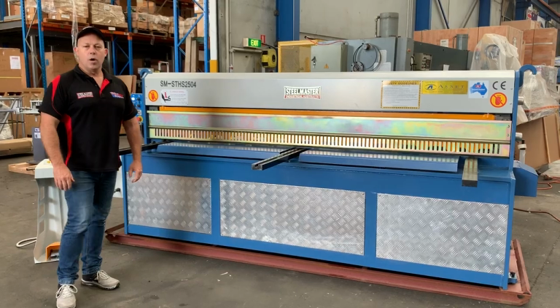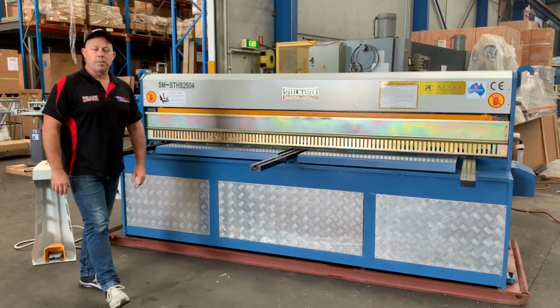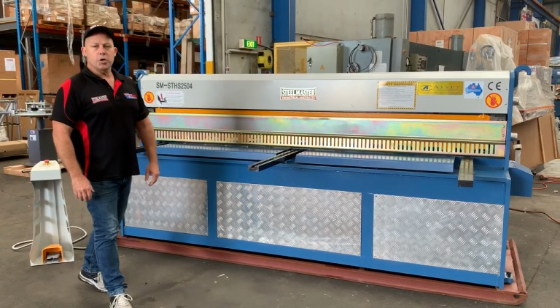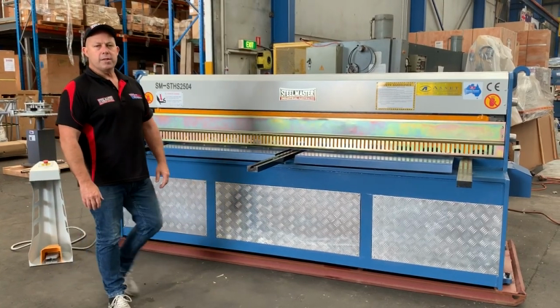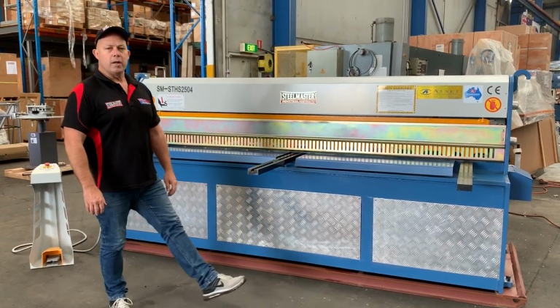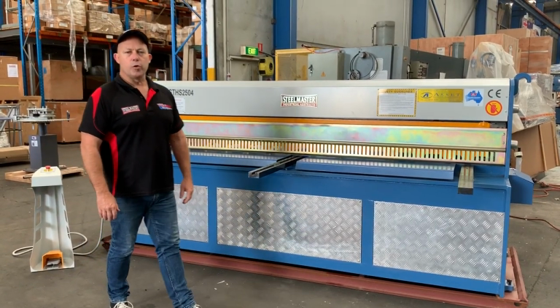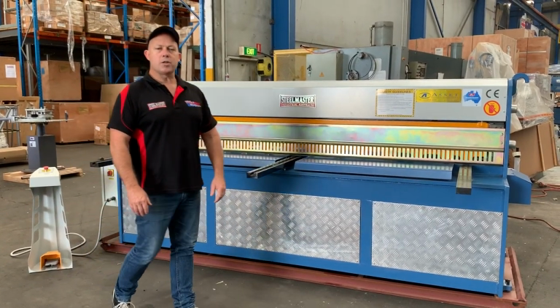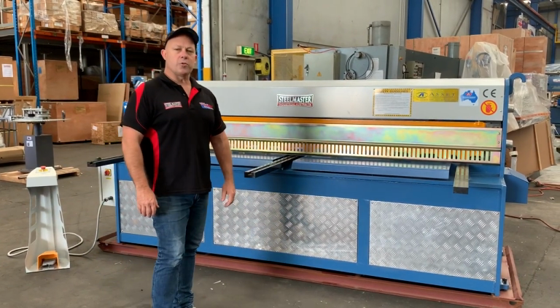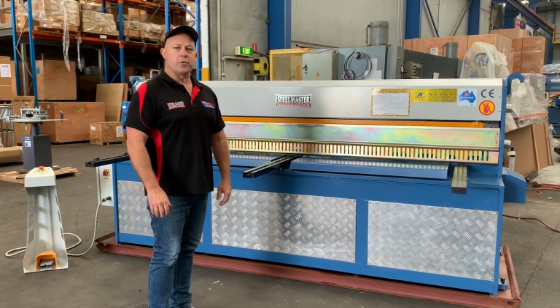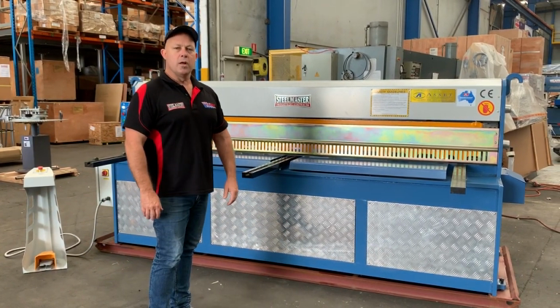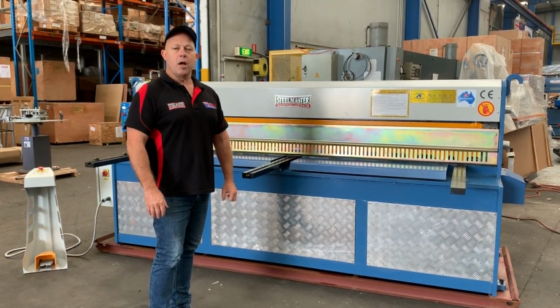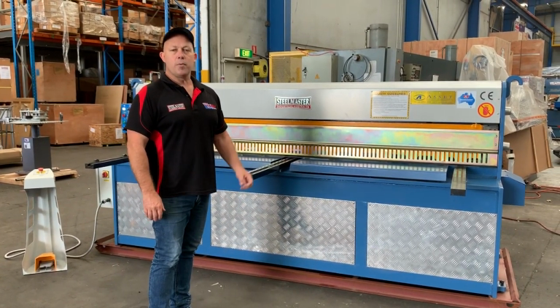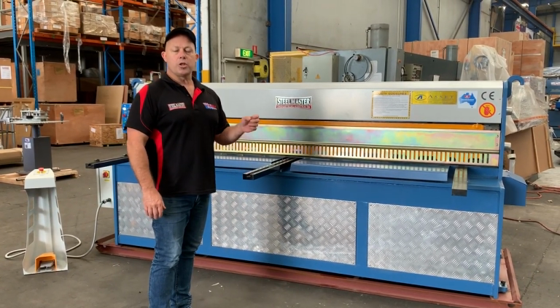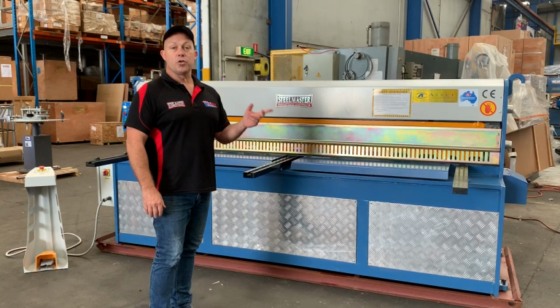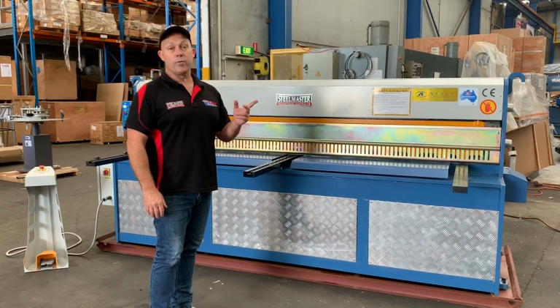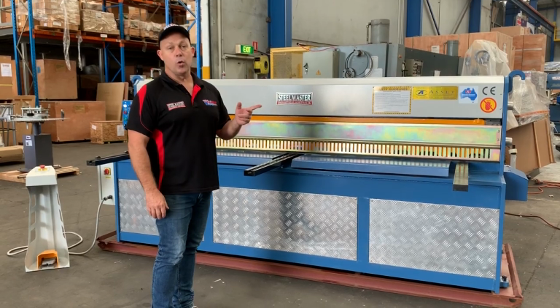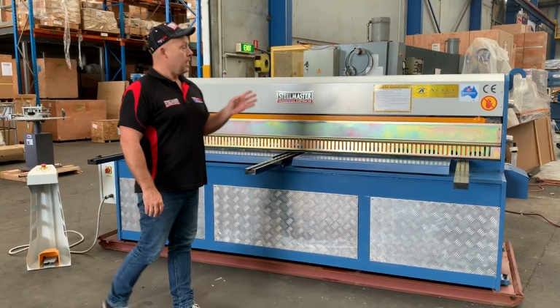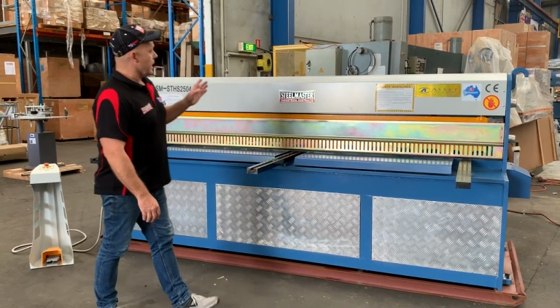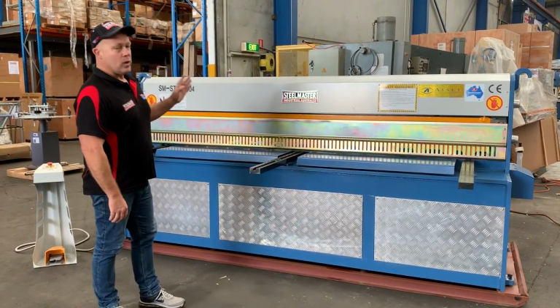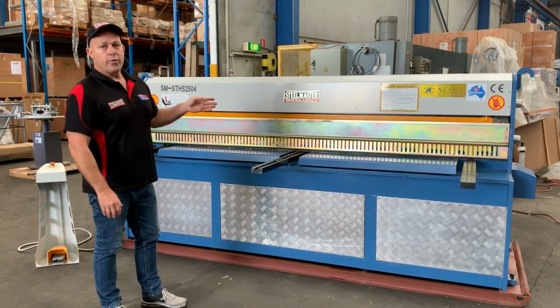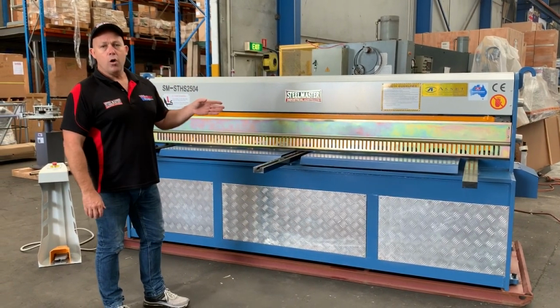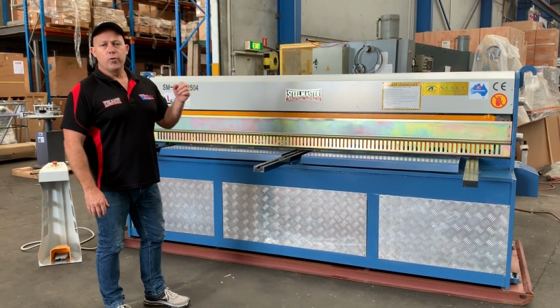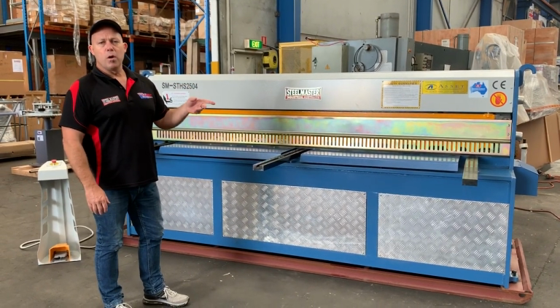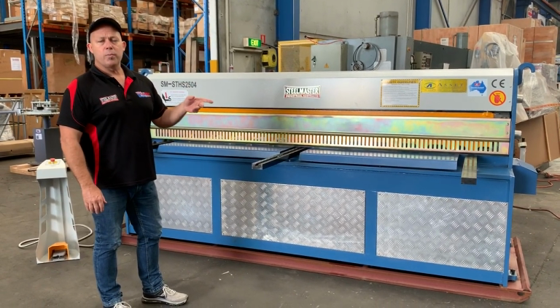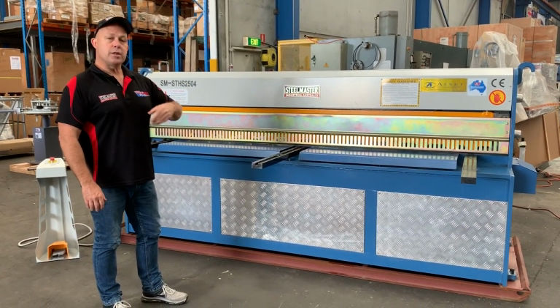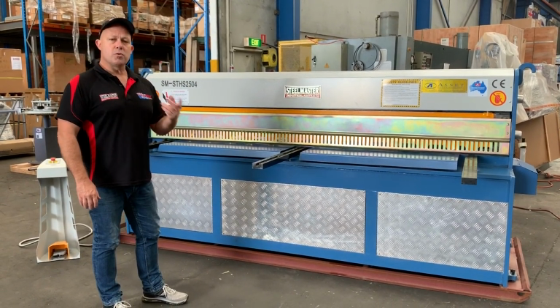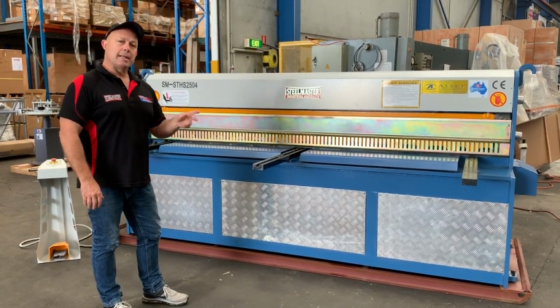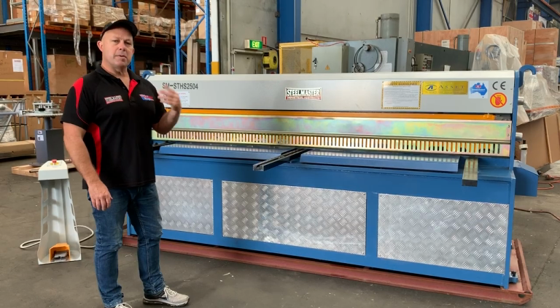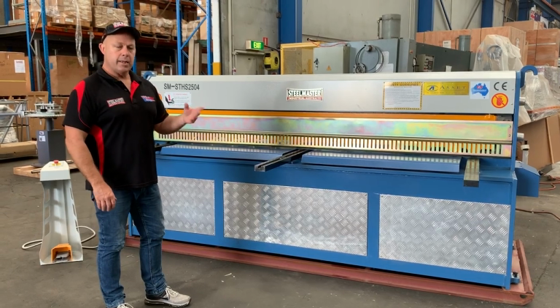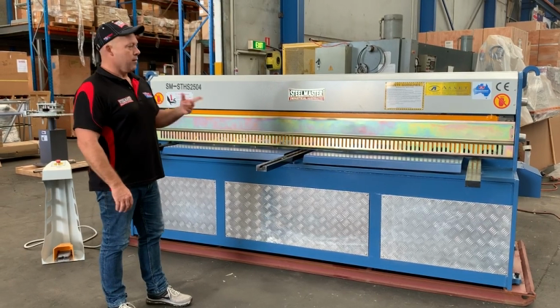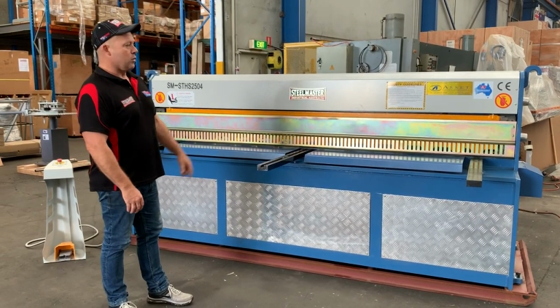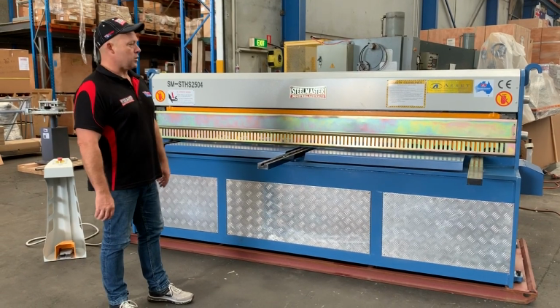Welcome to Asset Plant and Machinery. Today we're going to overview our Steelmaster Industrial Slide-Type Hydraulic Shear 2504. It's 2,500 long, with a 4mm mild steel capacity, 2mm stainless, 6mm alloy — very good and versatile.